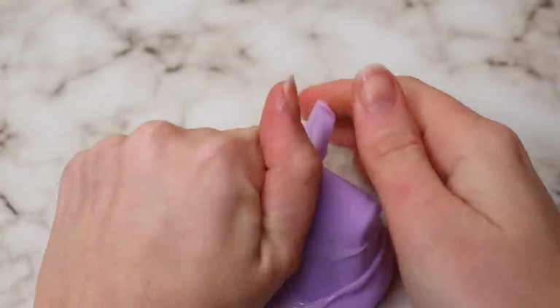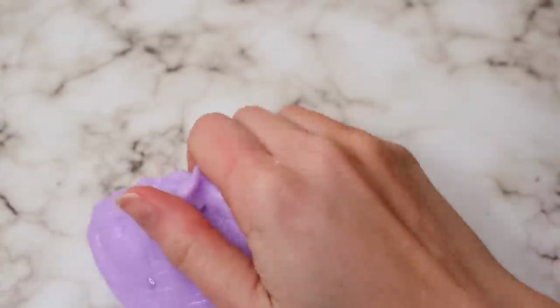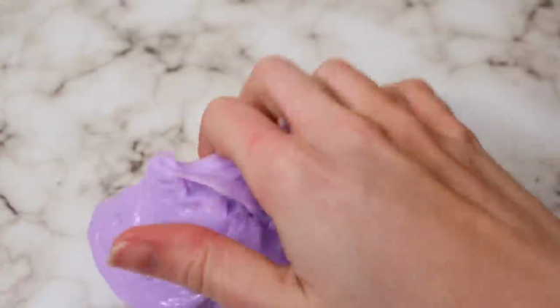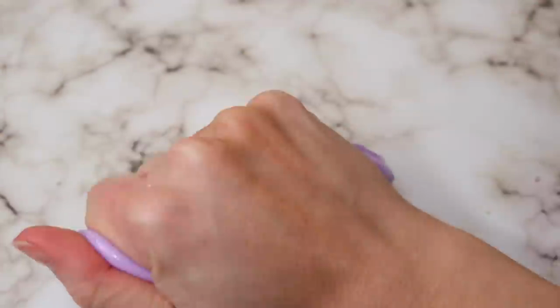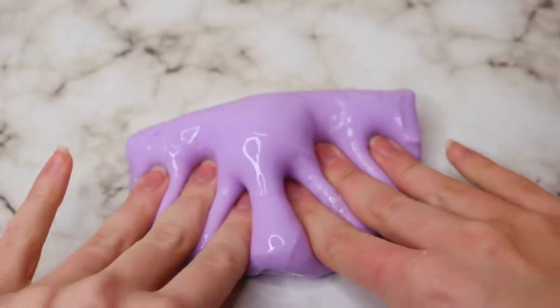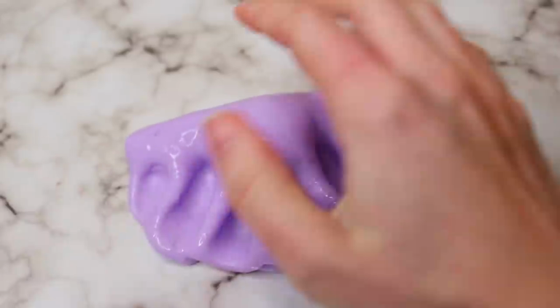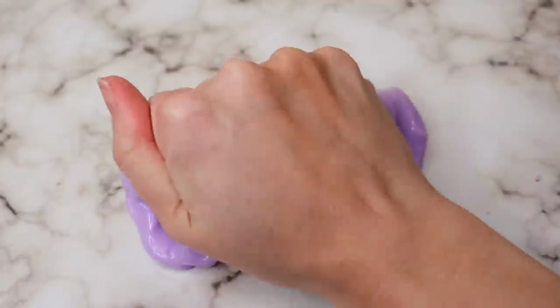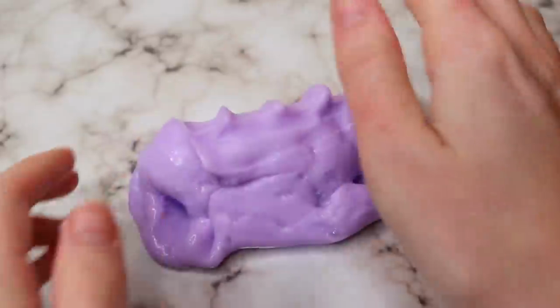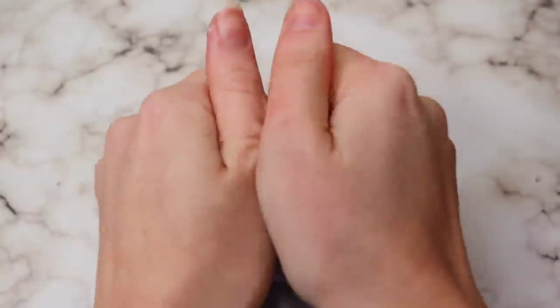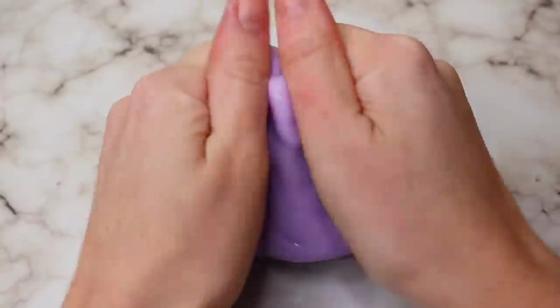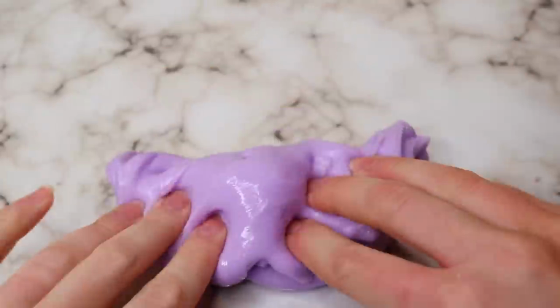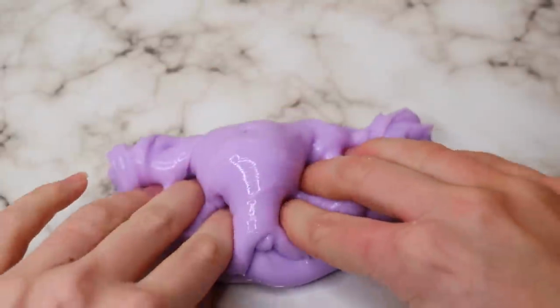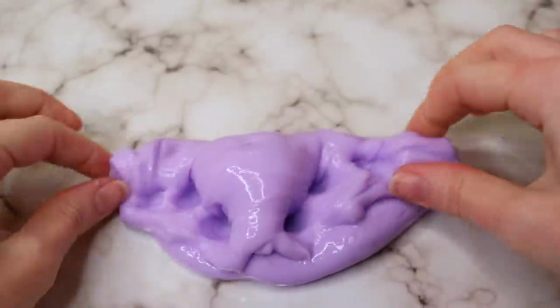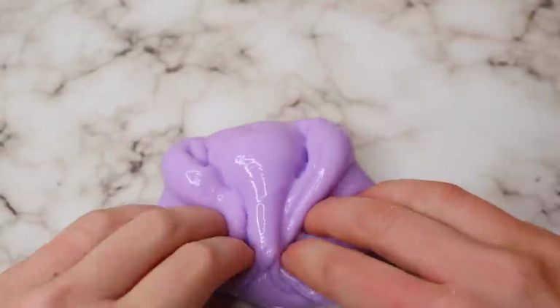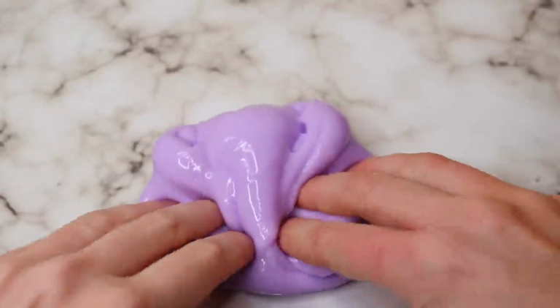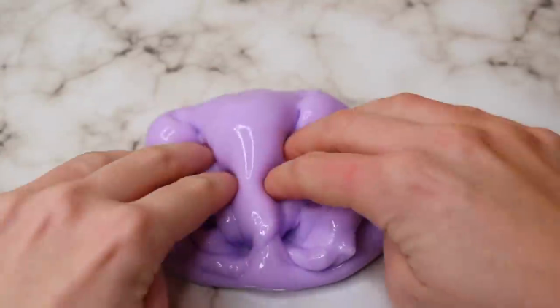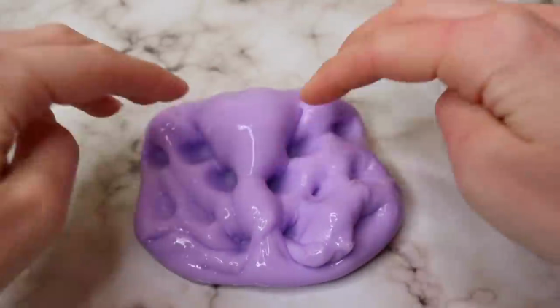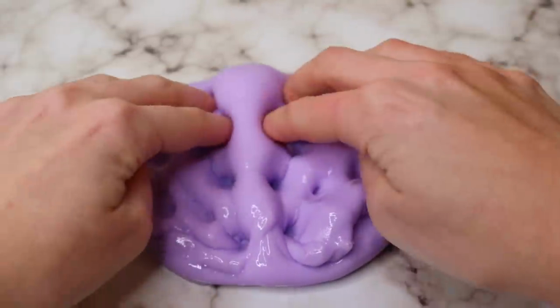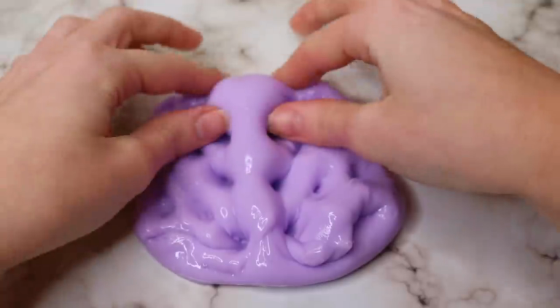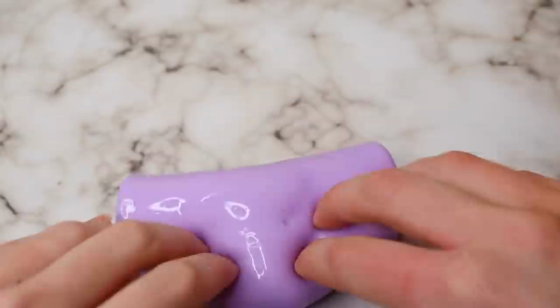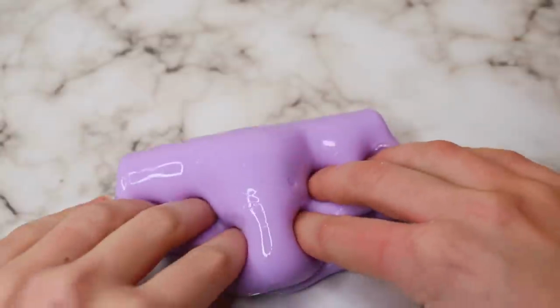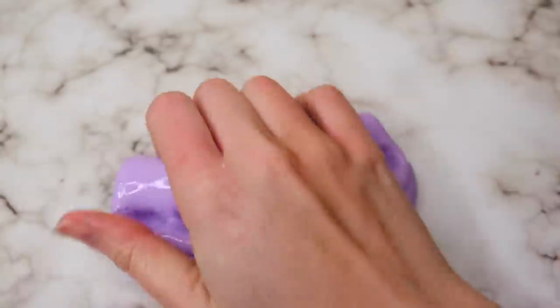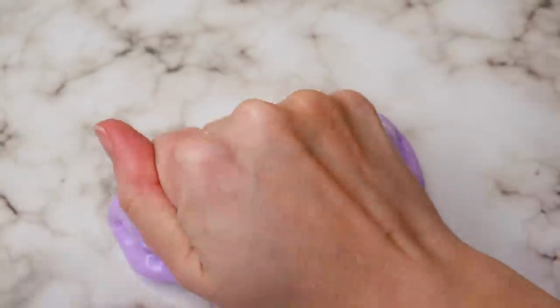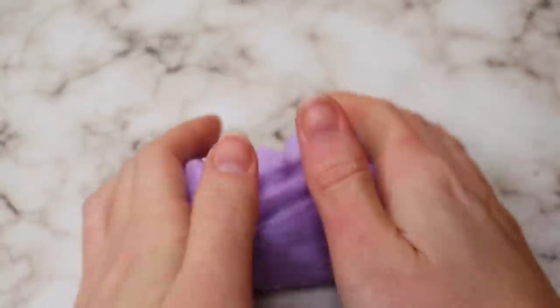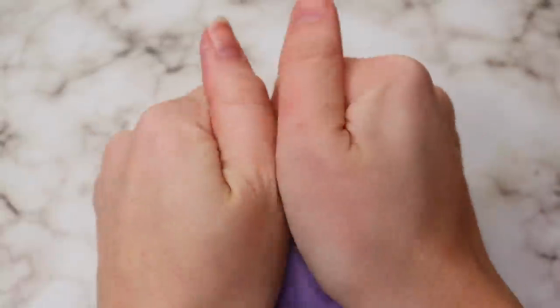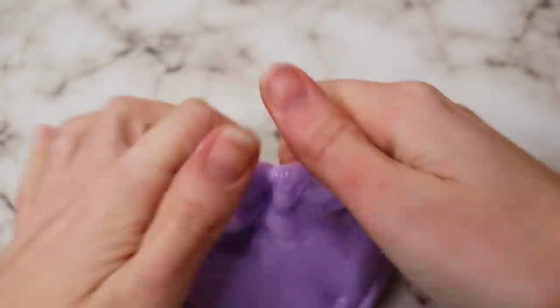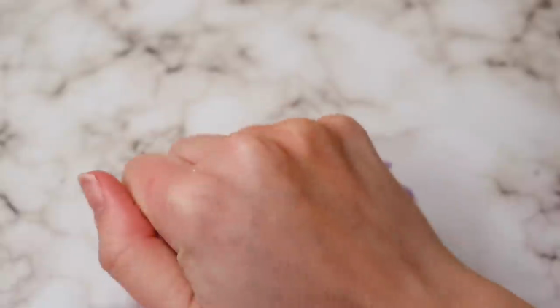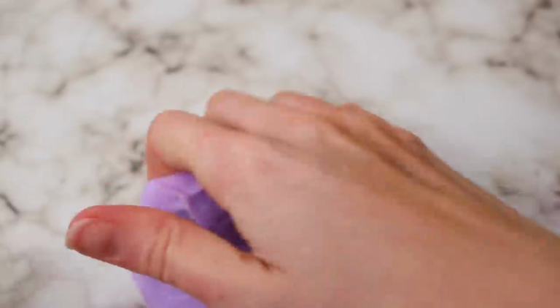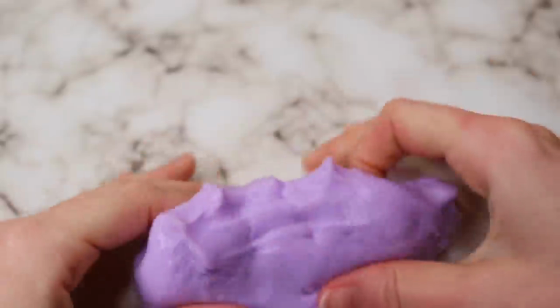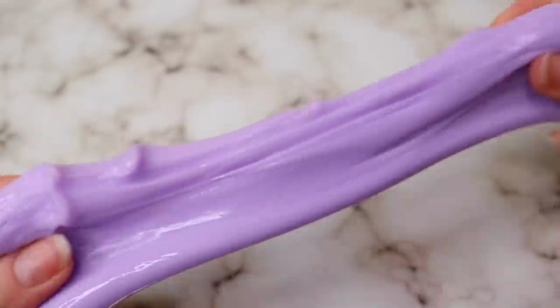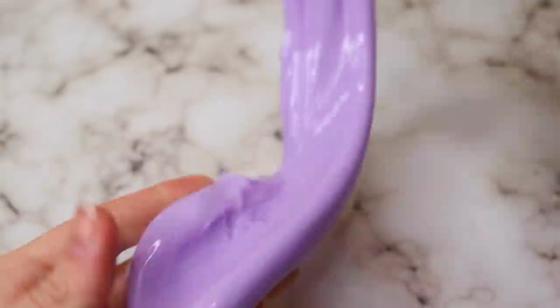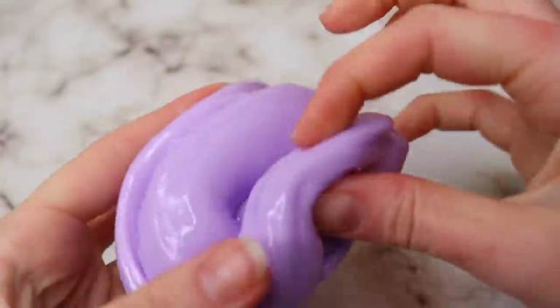I was very impressed and I honestly can't say enough good things about it, especially considering it was the cheapest slime in this video. You definitely need to get your hands on one of these — this was my favorite.